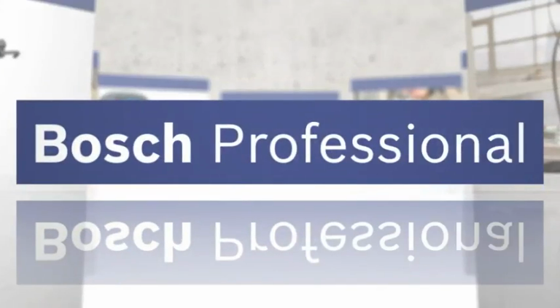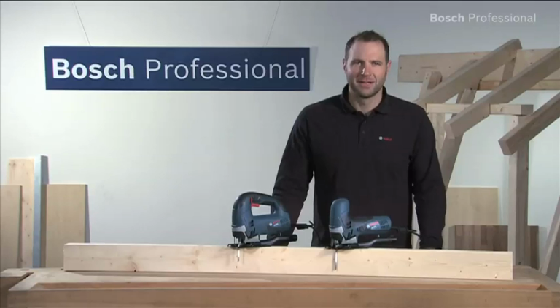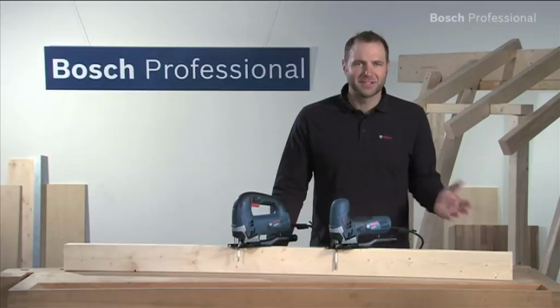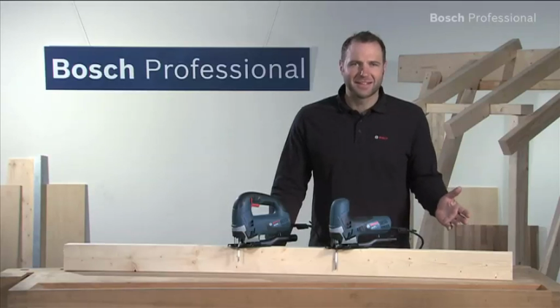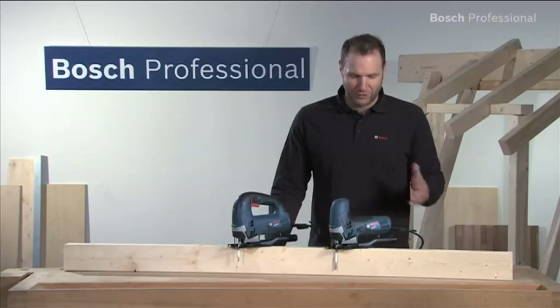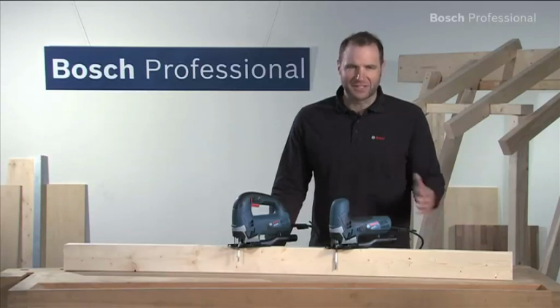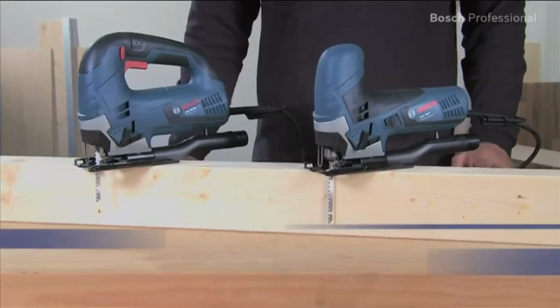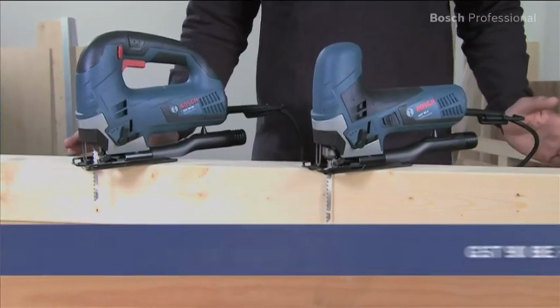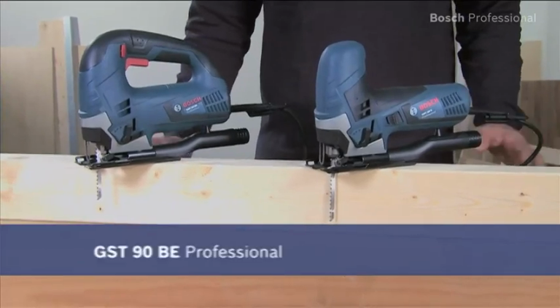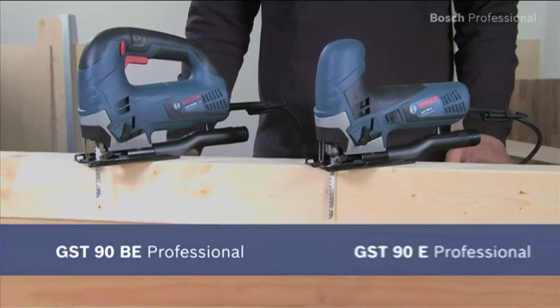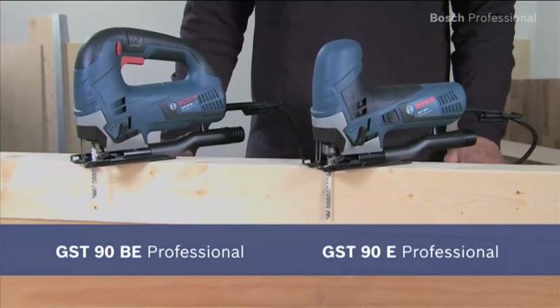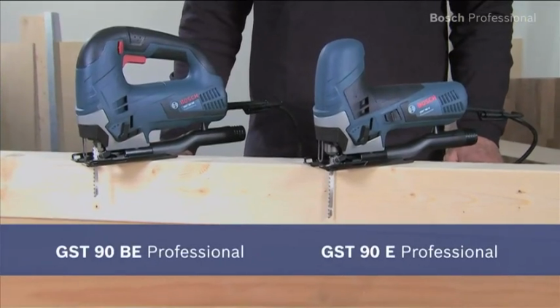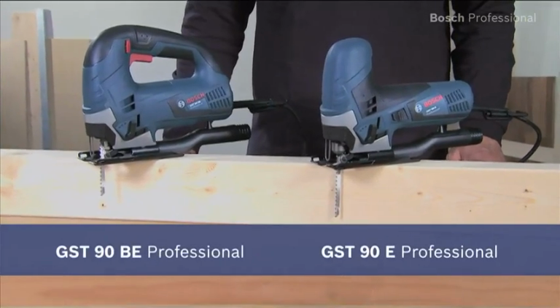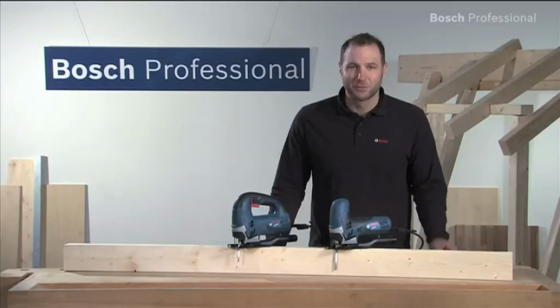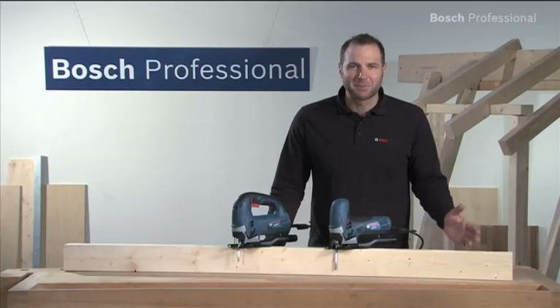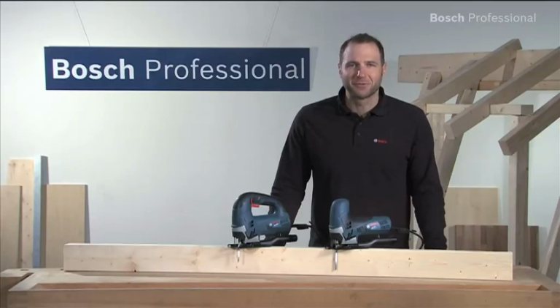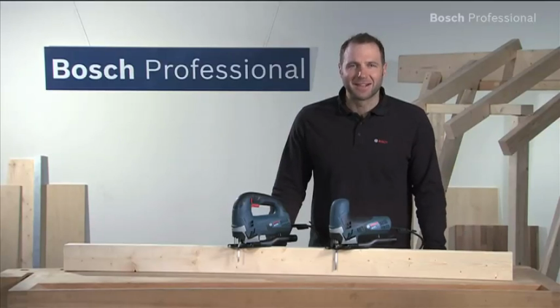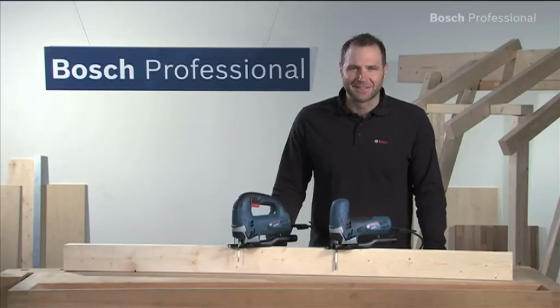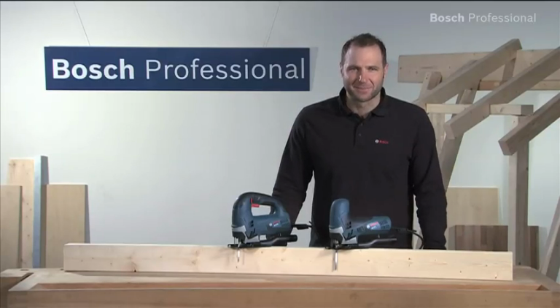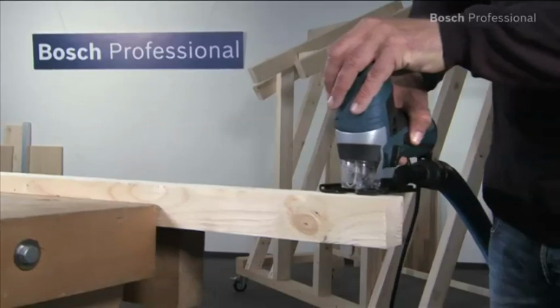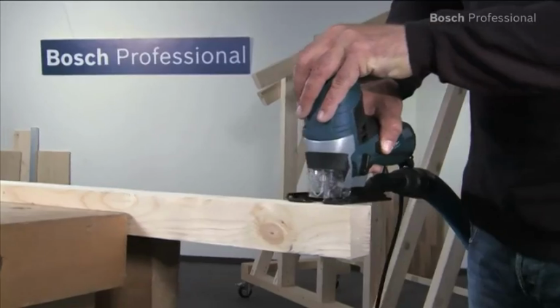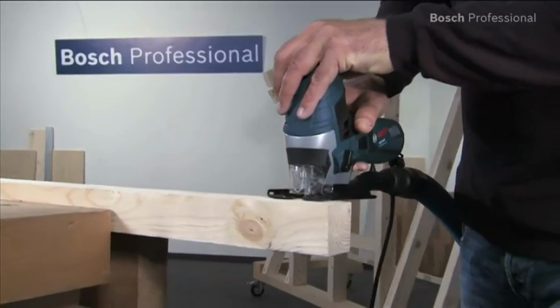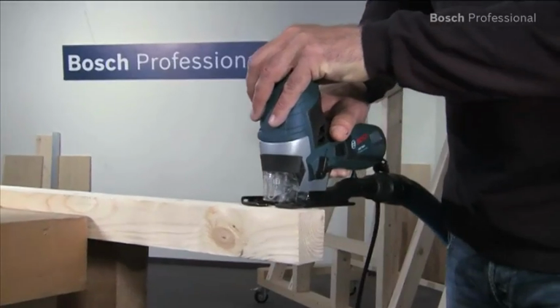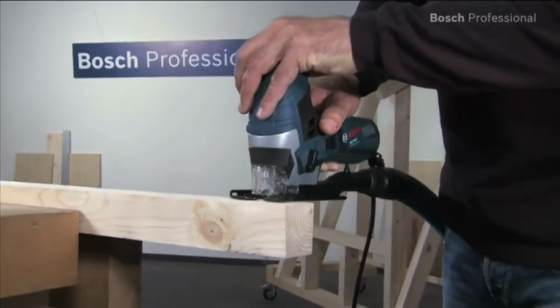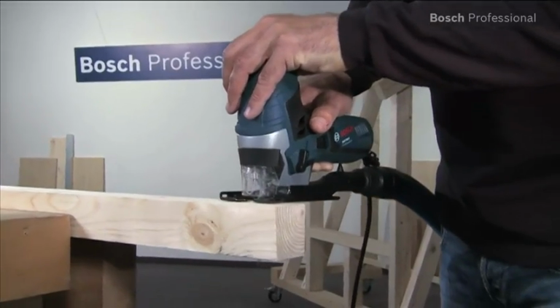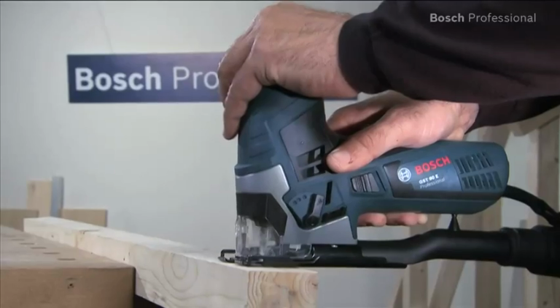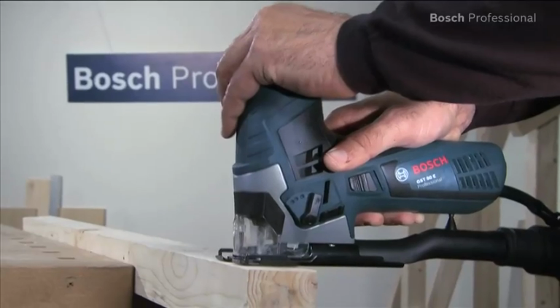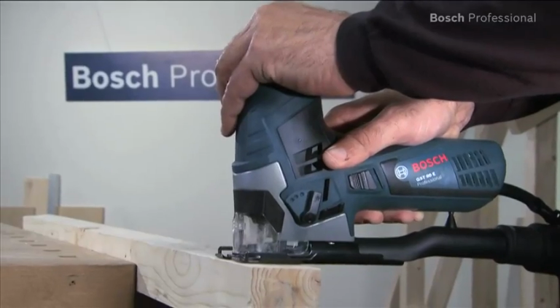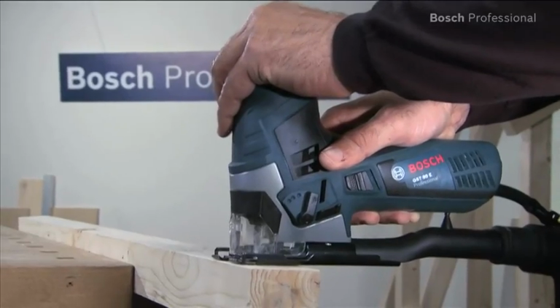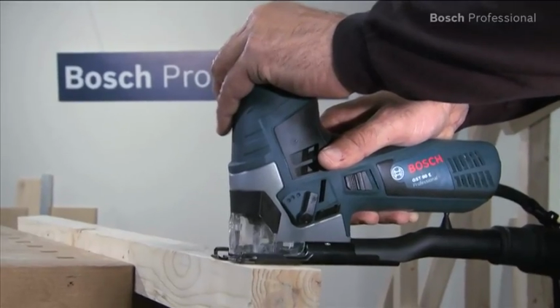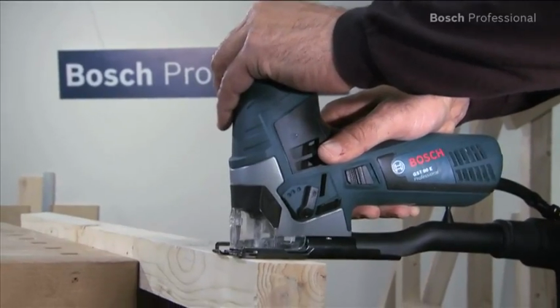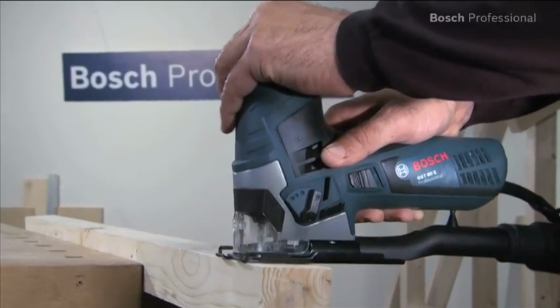These are the GST90BE and the GST90E Professional, the reliable tools for day-to-day use. The powerful 650W motor provides fast work progress and high power reserves.